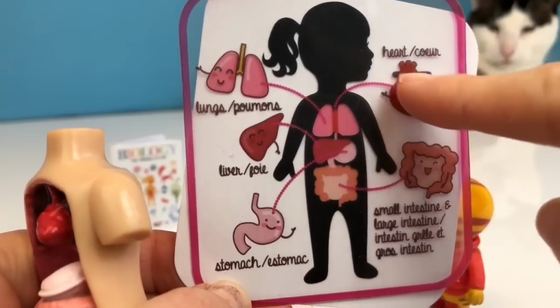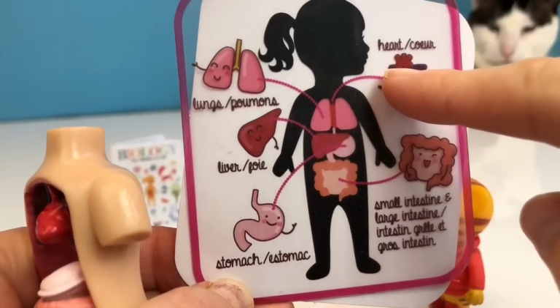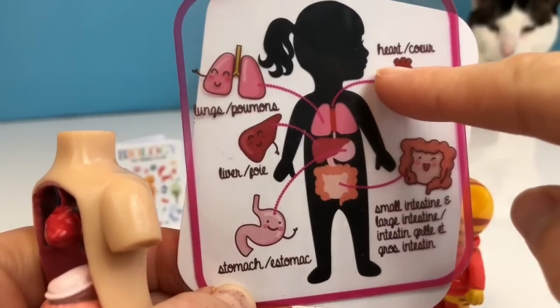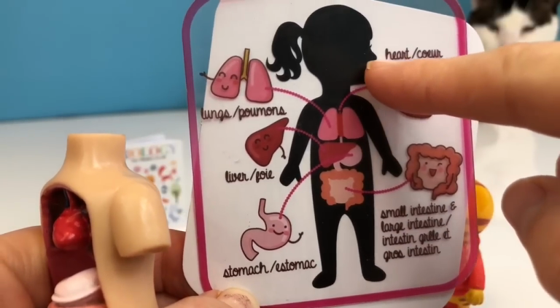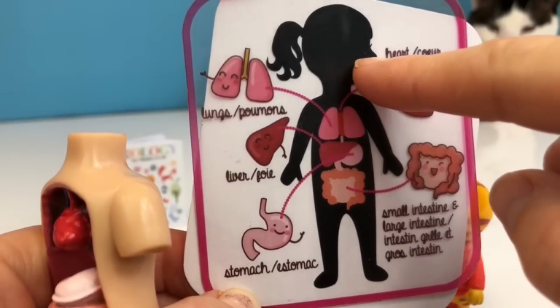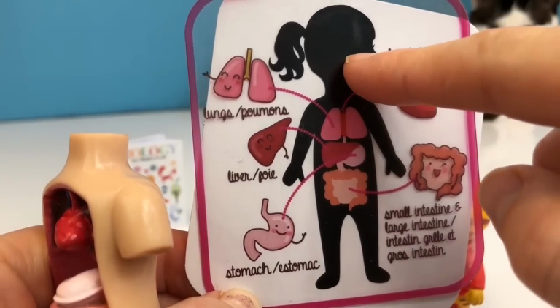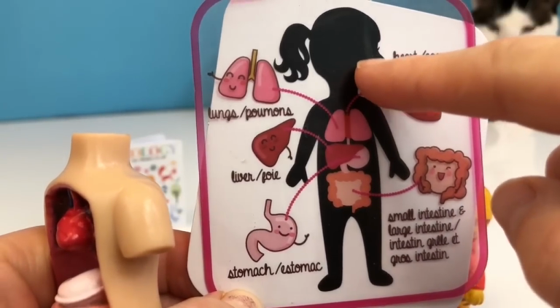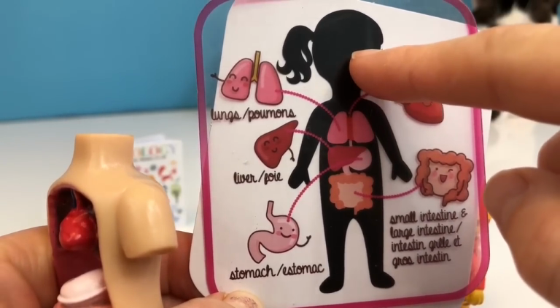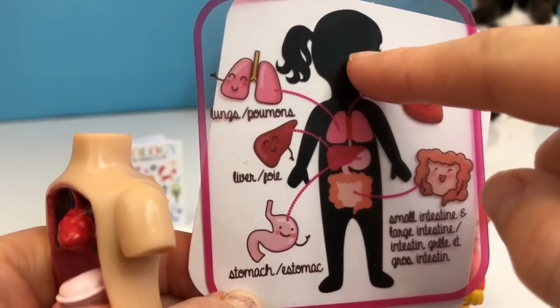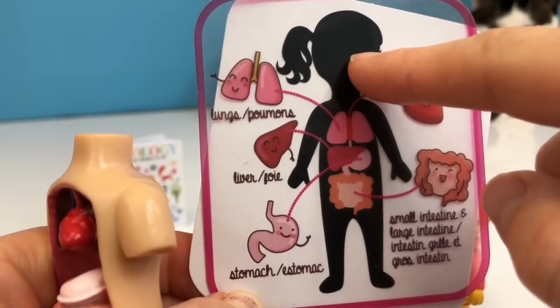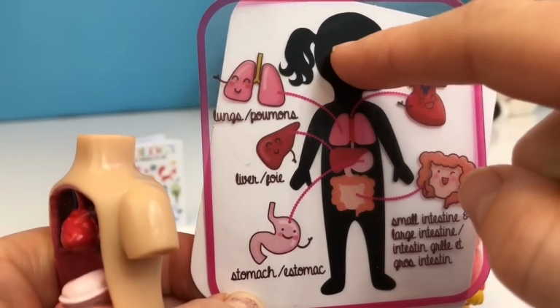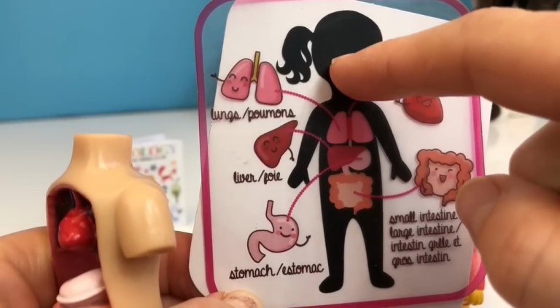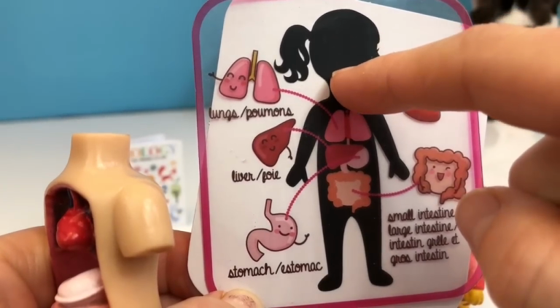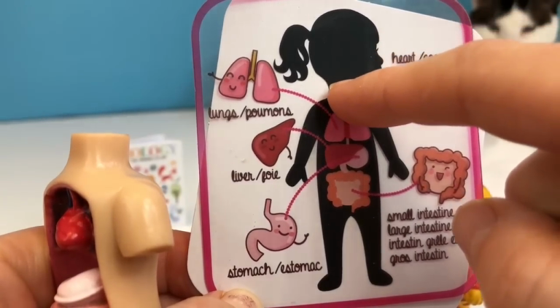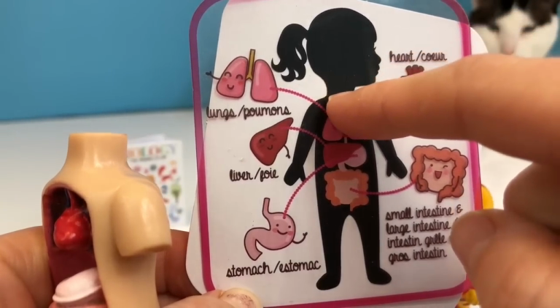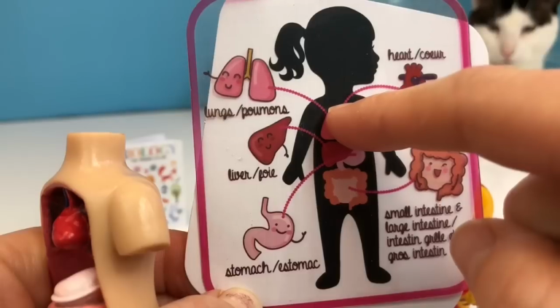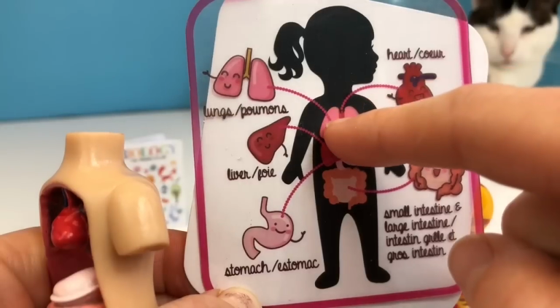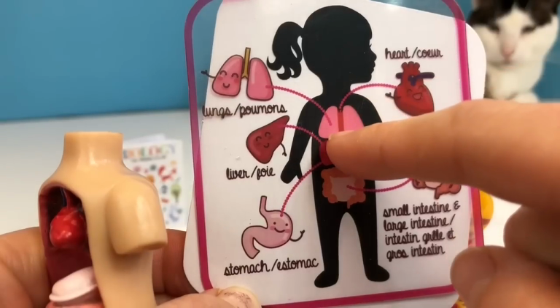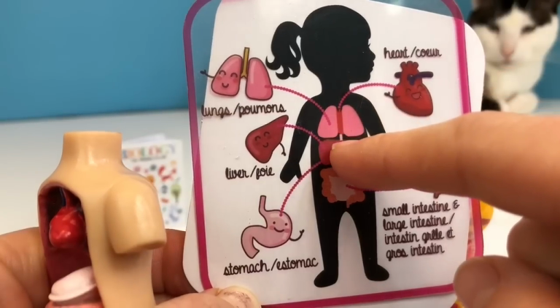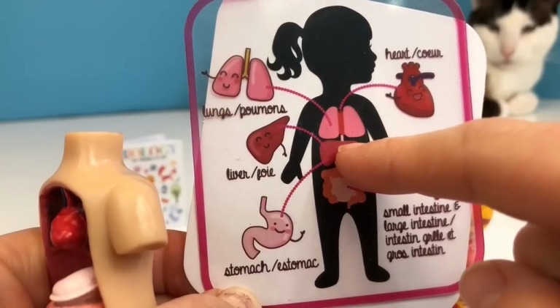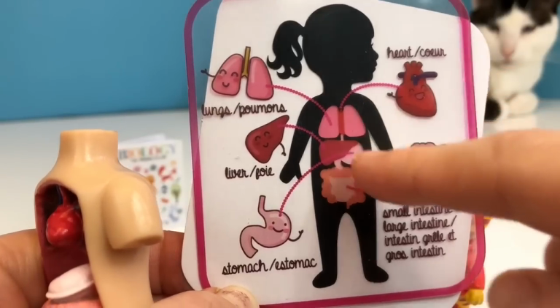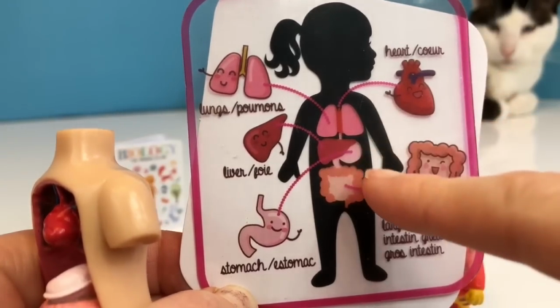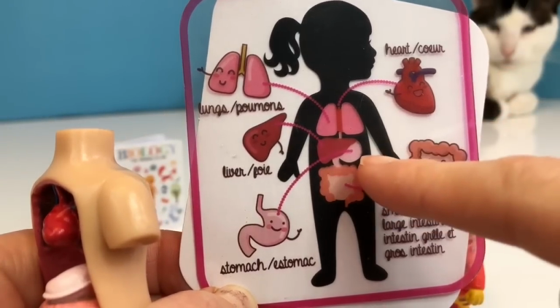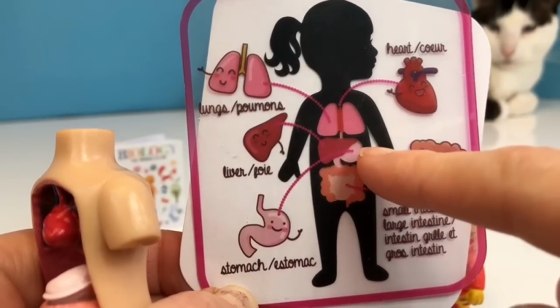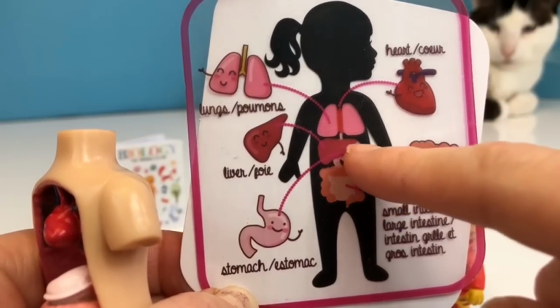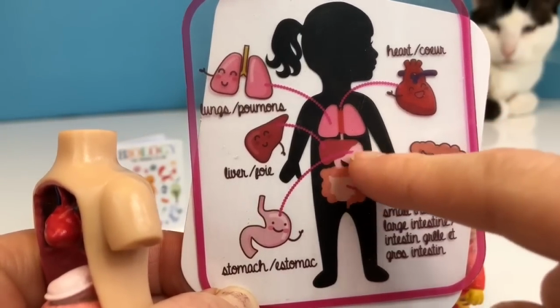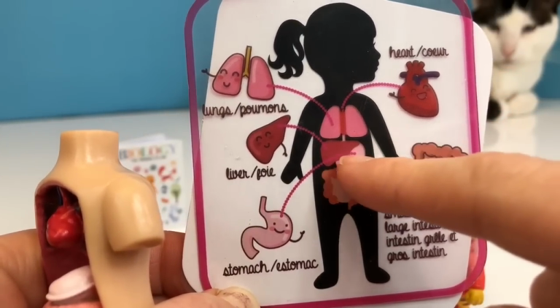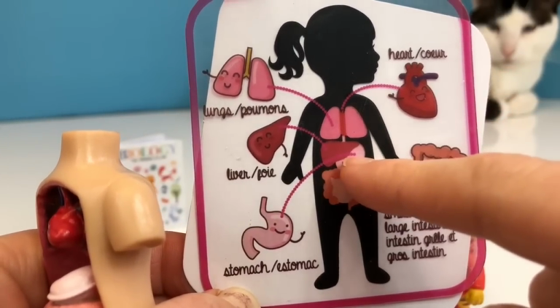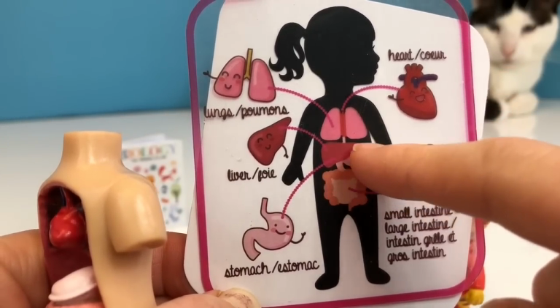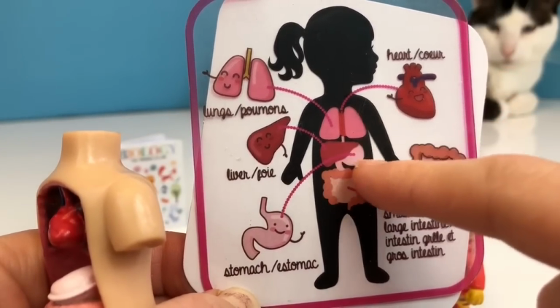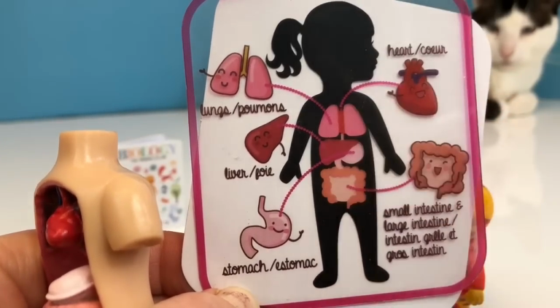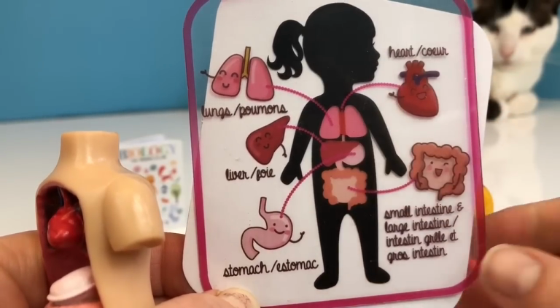So you eat your food, it goes into your mouth, and then it travels down something called the esophagus into your stomach, where there are tiny little enzymes that digest your food.